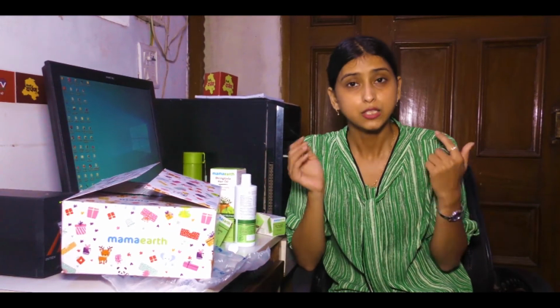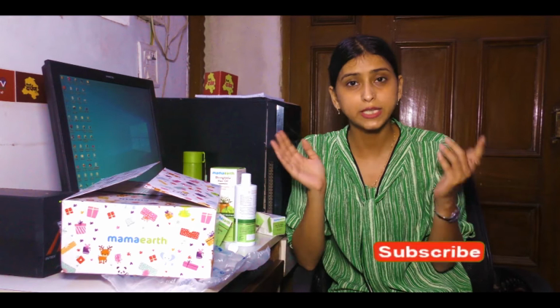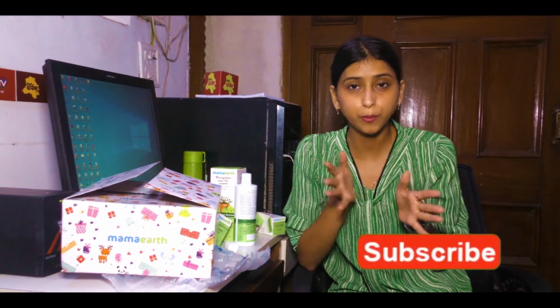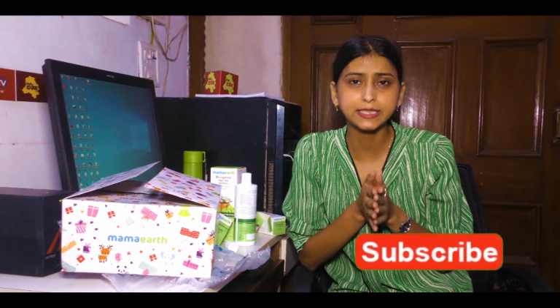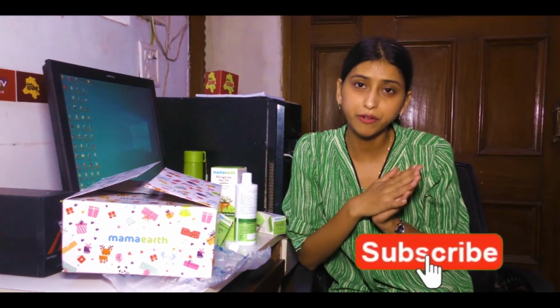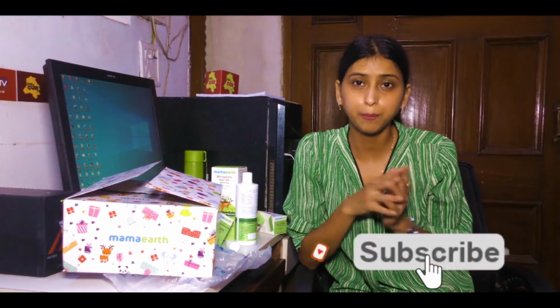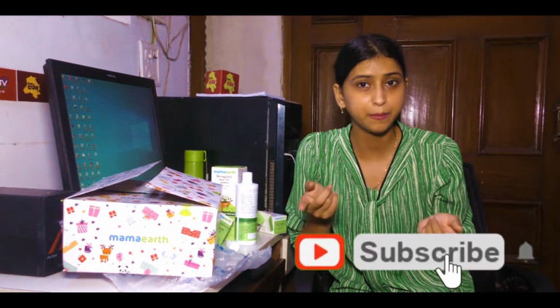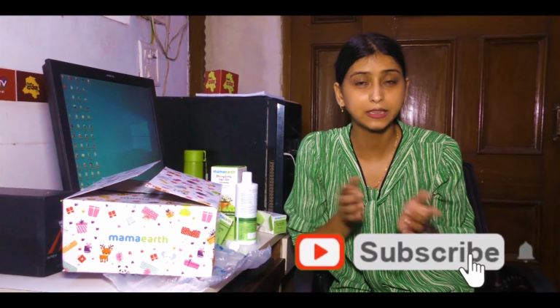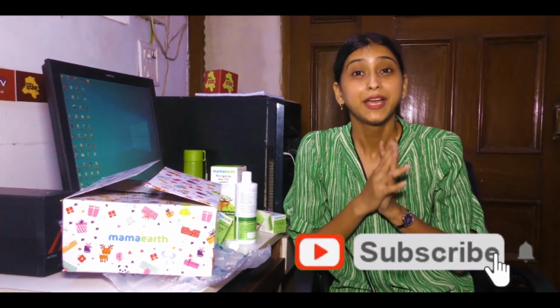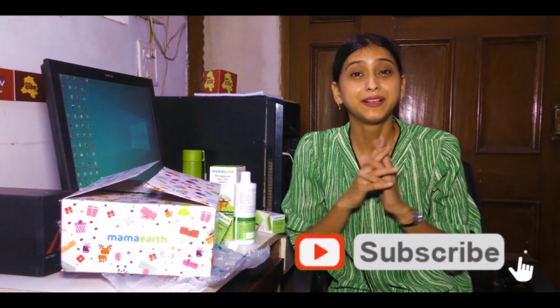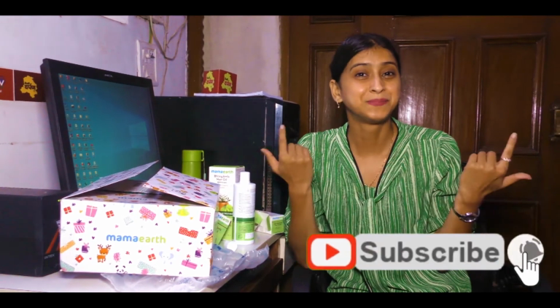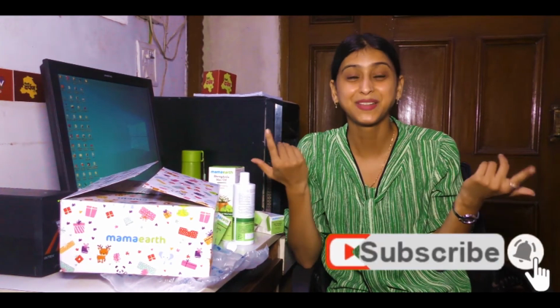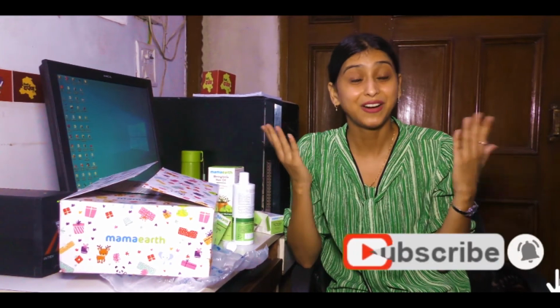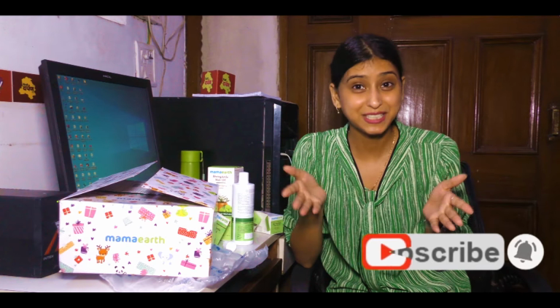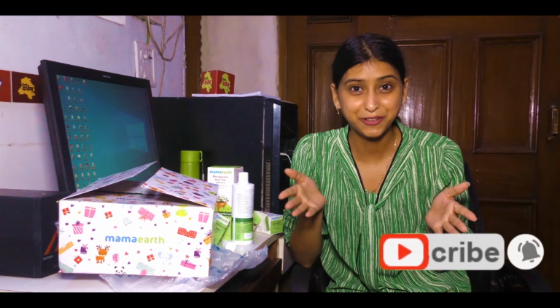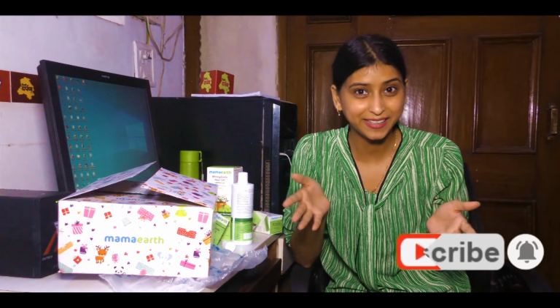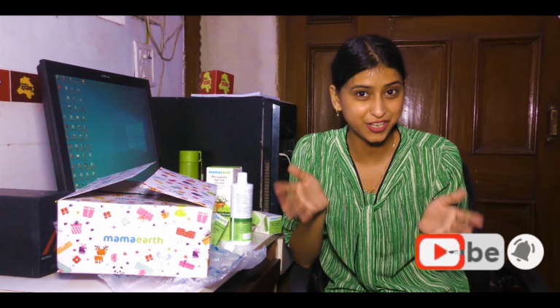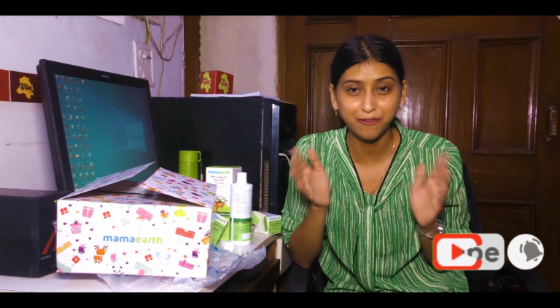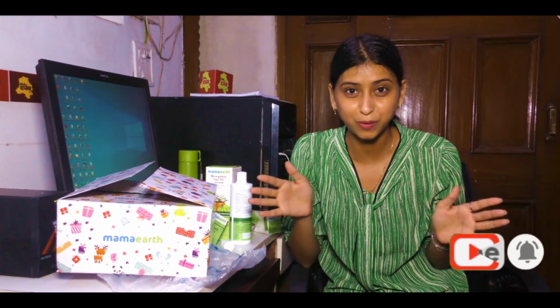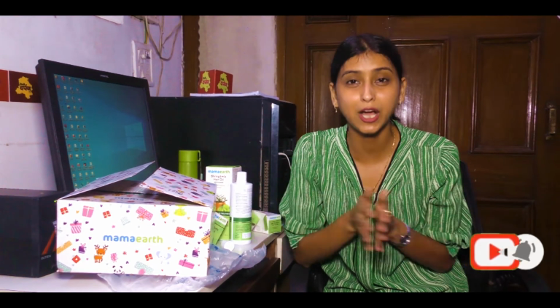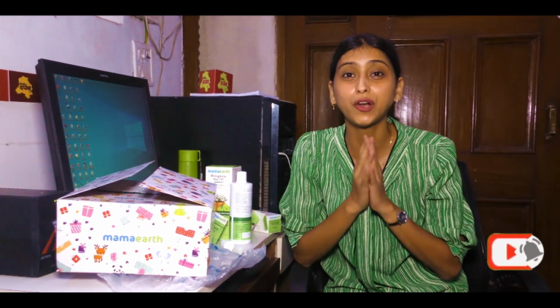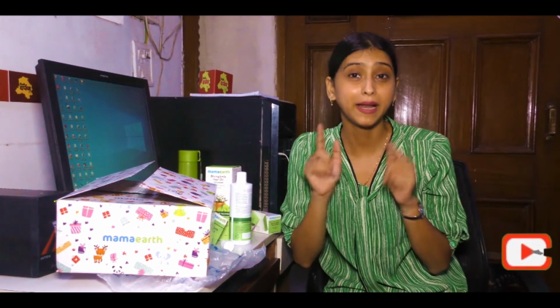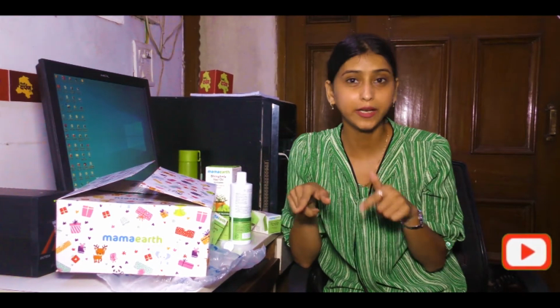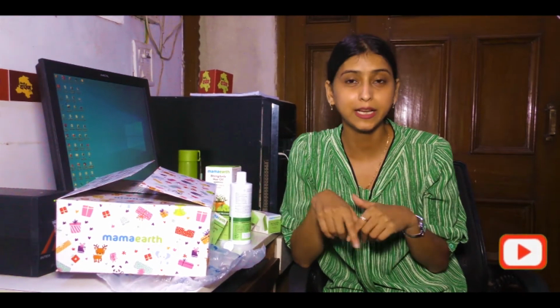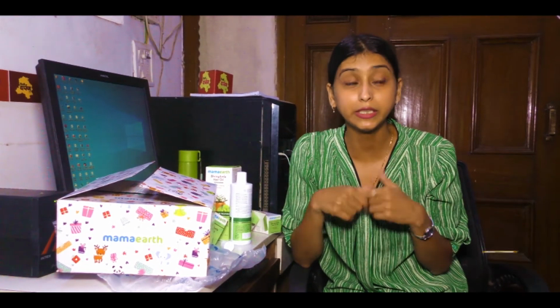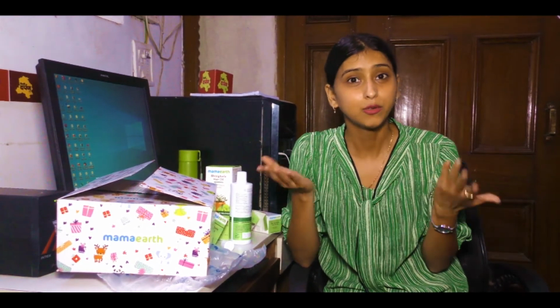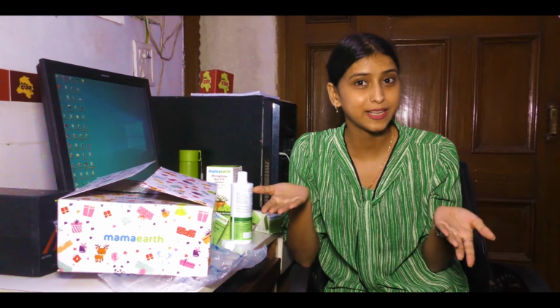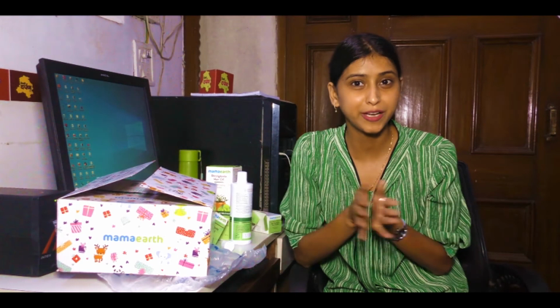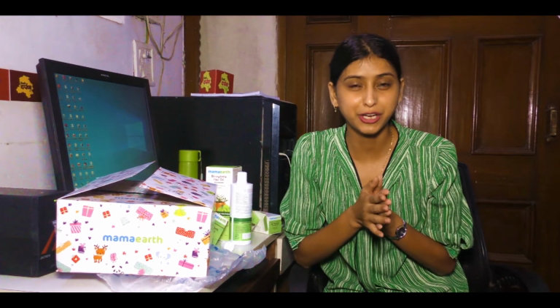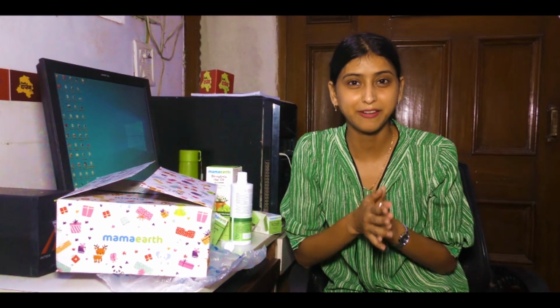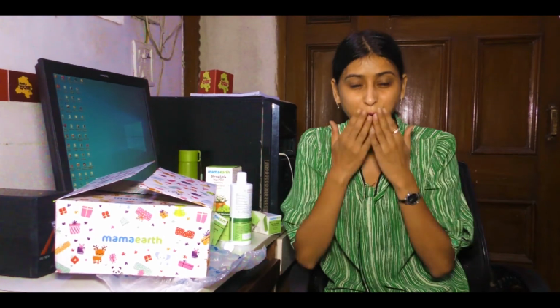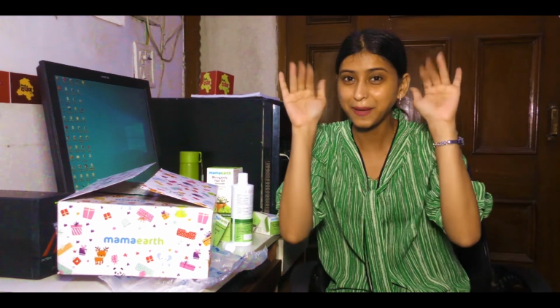So in this video, you have been with me. Before going, please like this video and share it. Don't forget to hit the bell icon so you get new notifications. I will see you later. Bye!